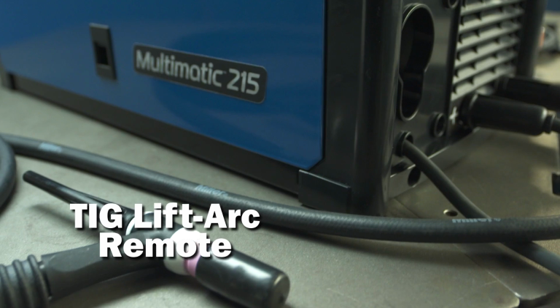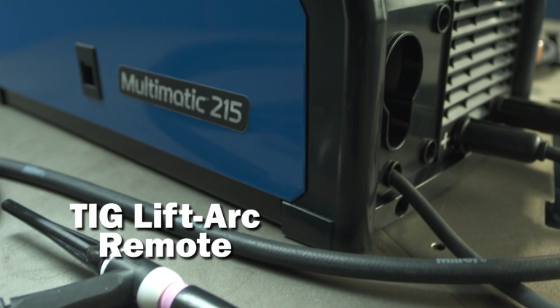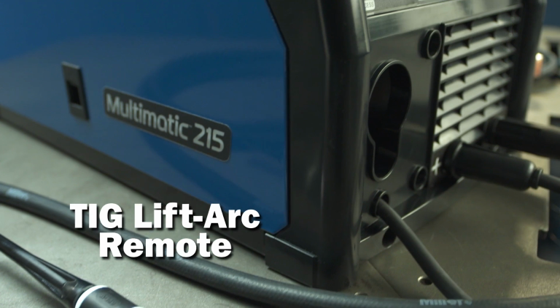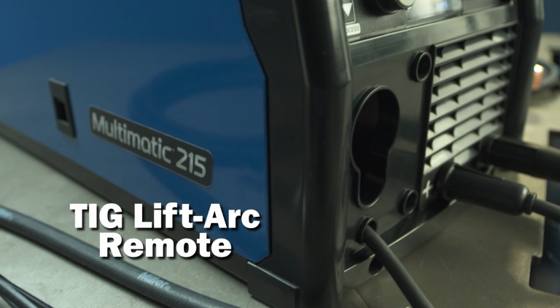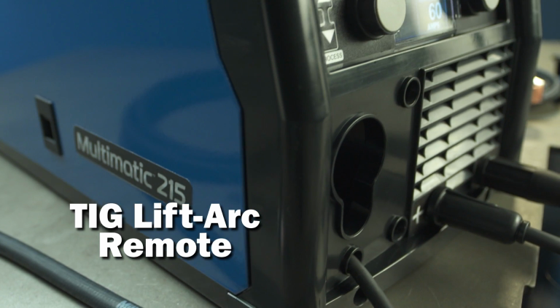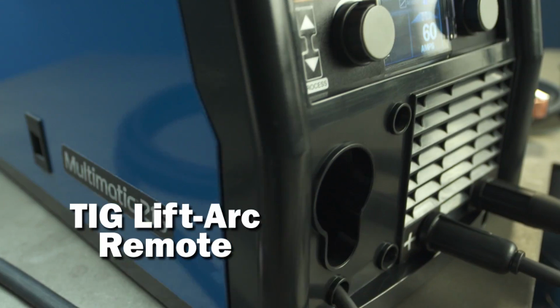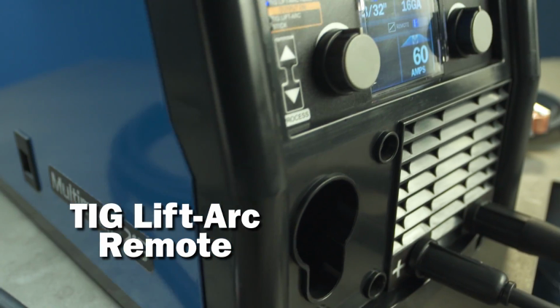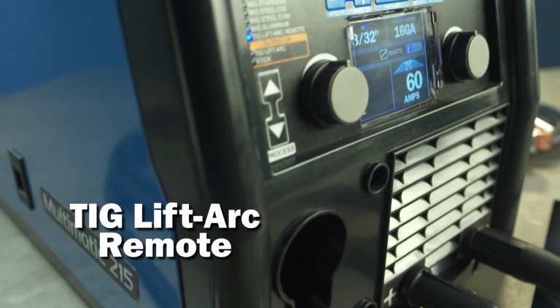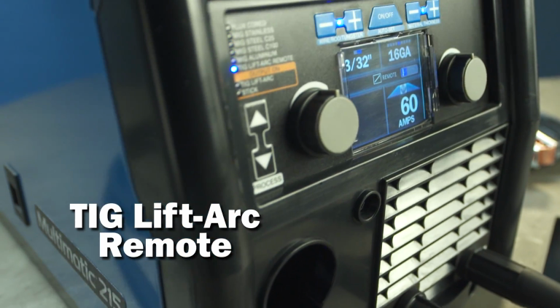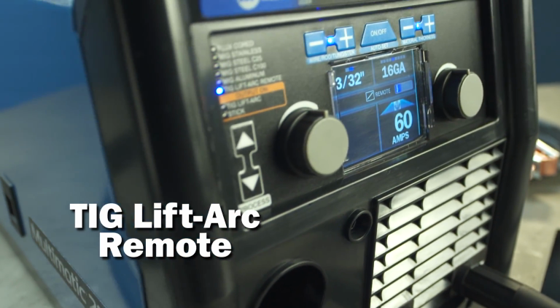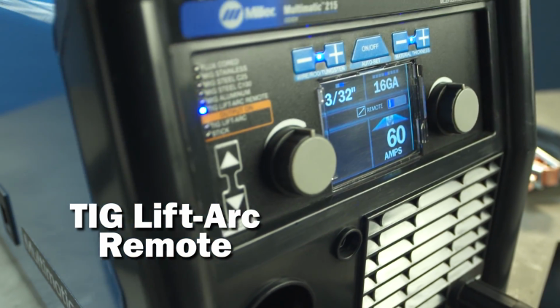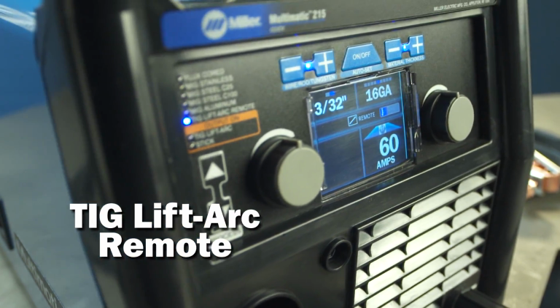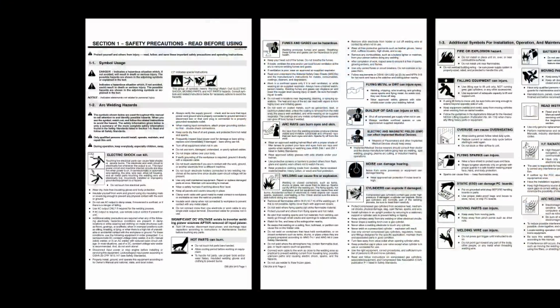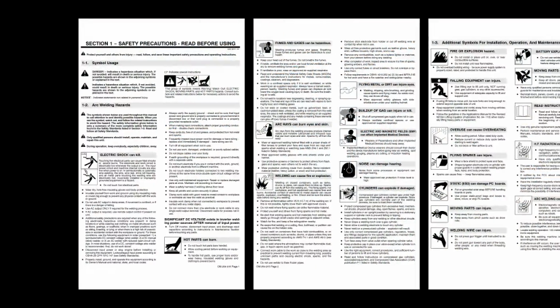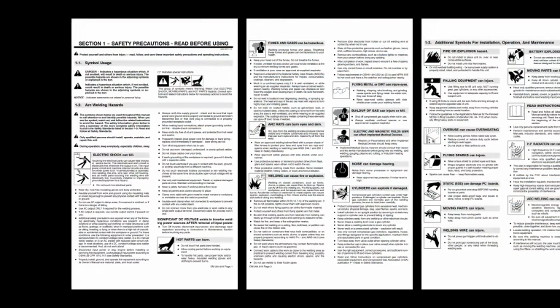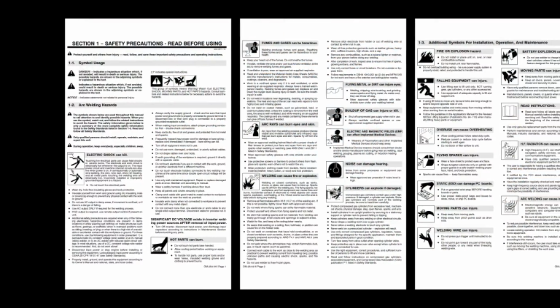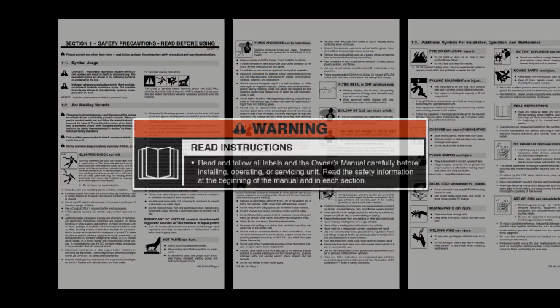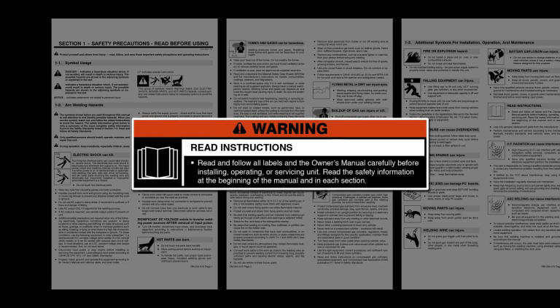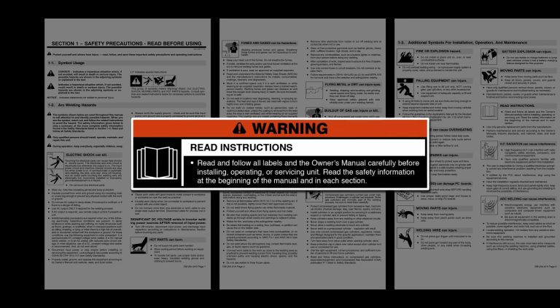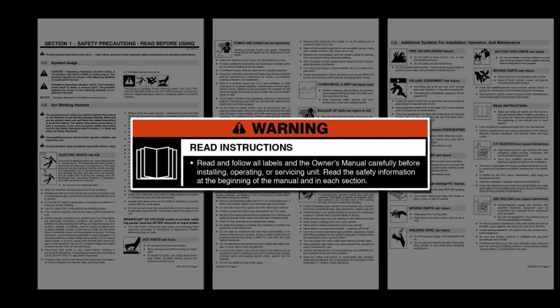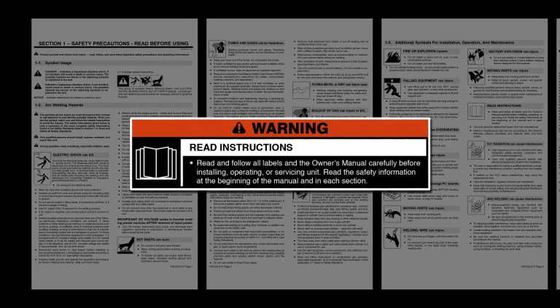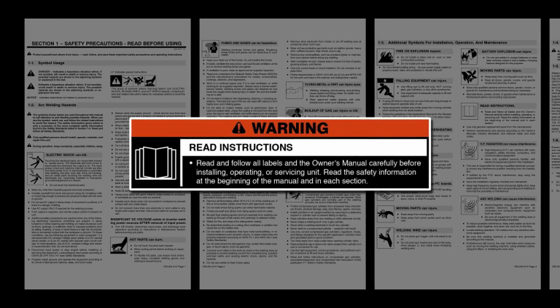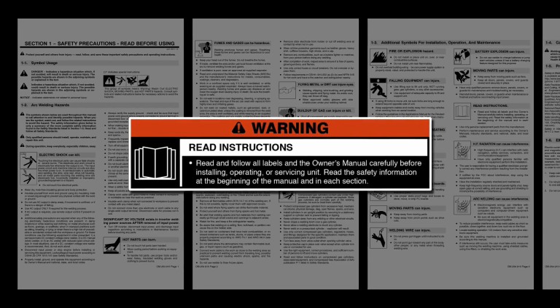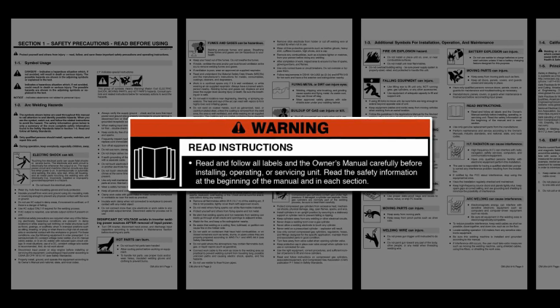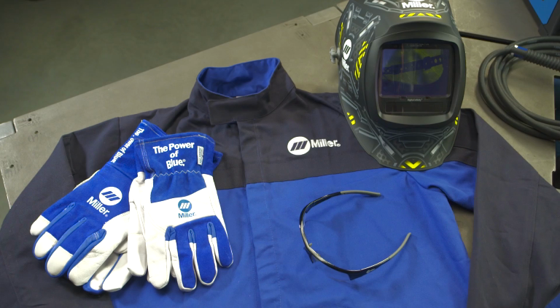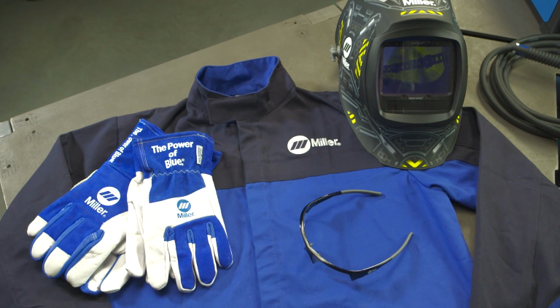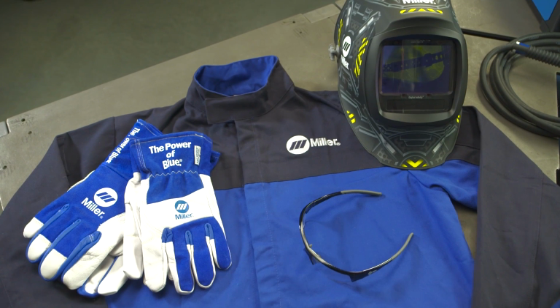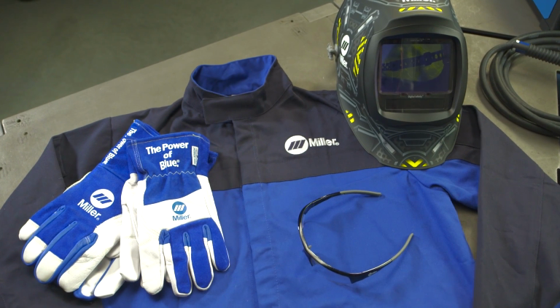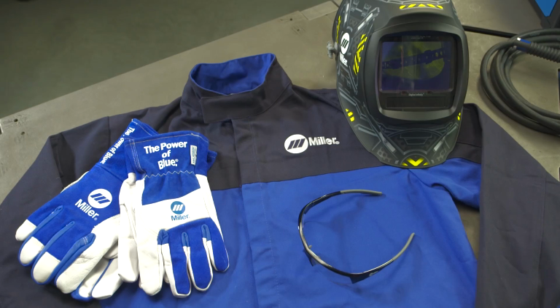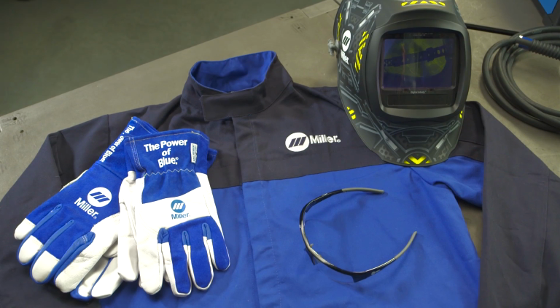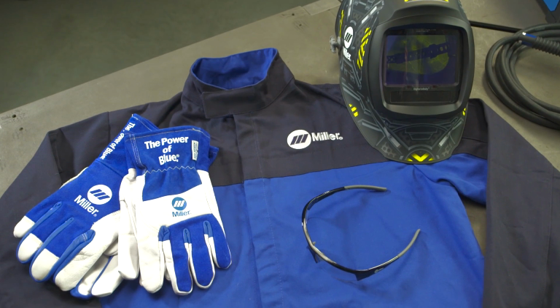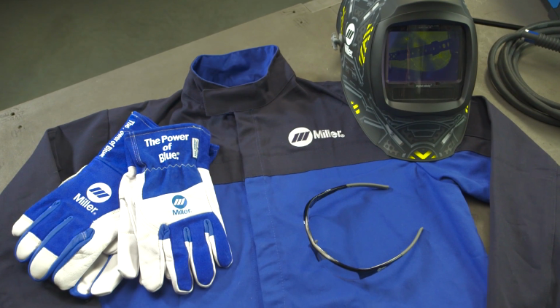Now let's cover how to set up the Multimatic 215 for lift arc TIG using a remote. Please take a few minutes to review important safety information and tips for the Multimatic 215, and remember to wear appropriate safety gear during setup and welding.